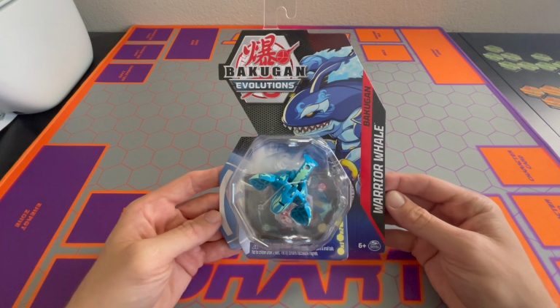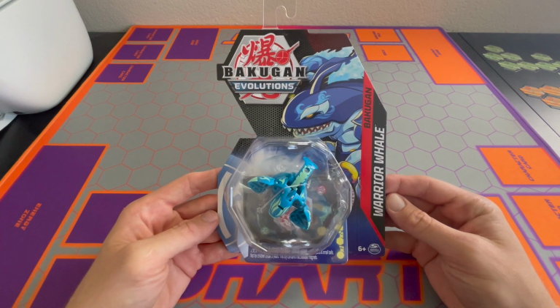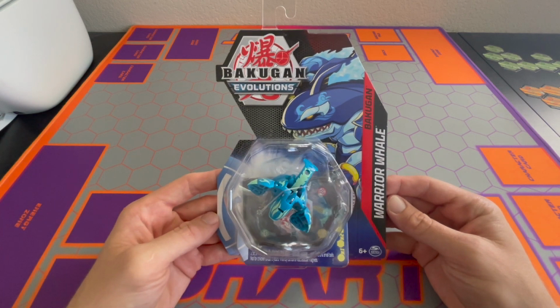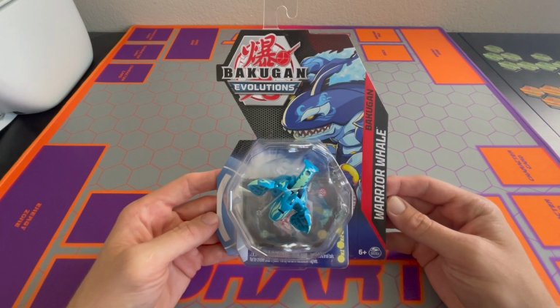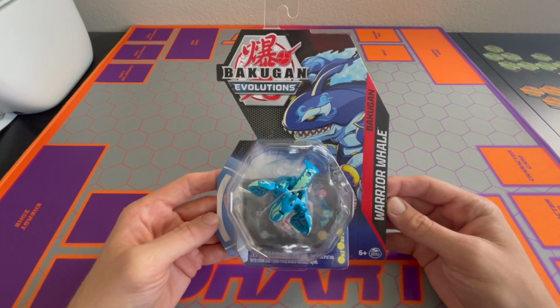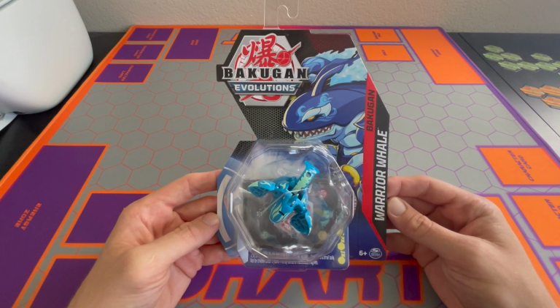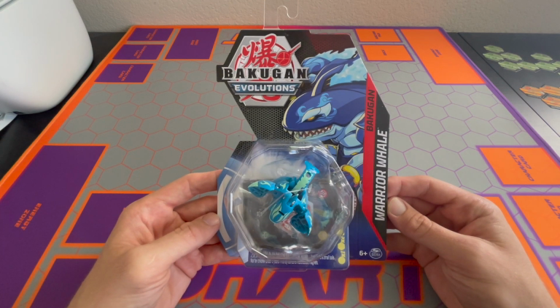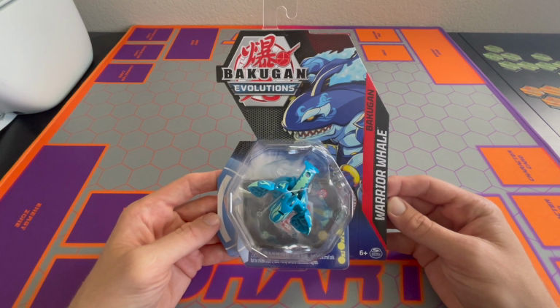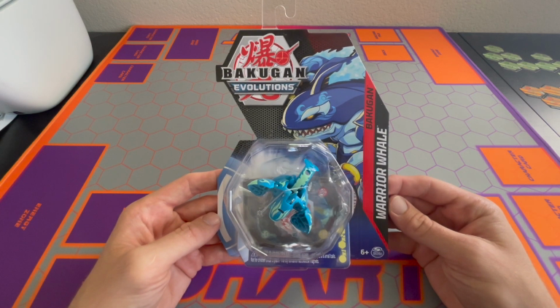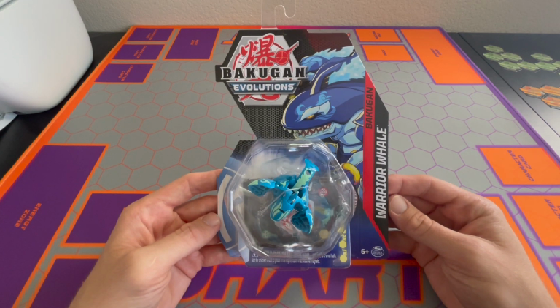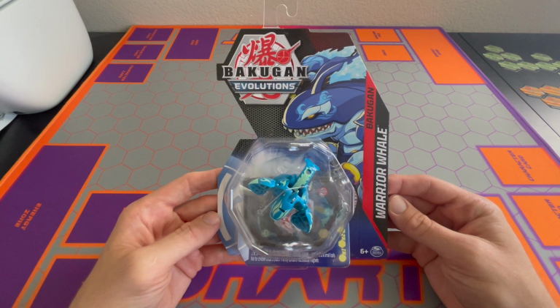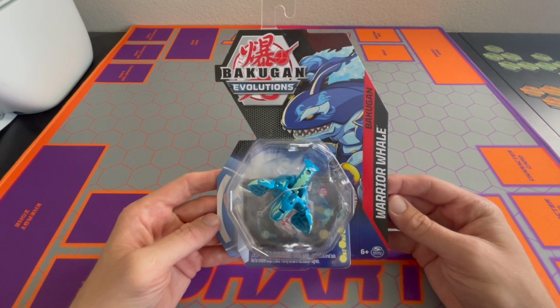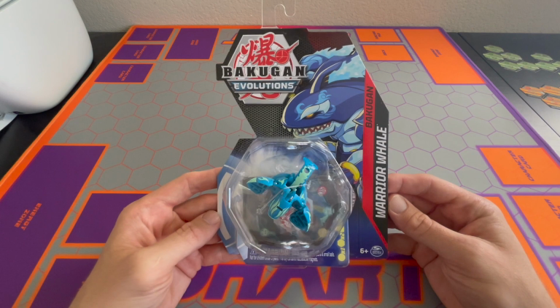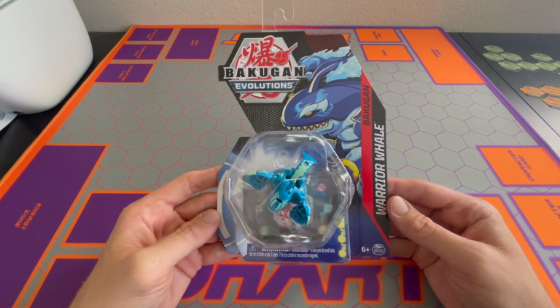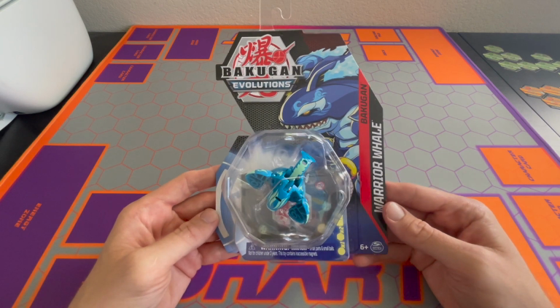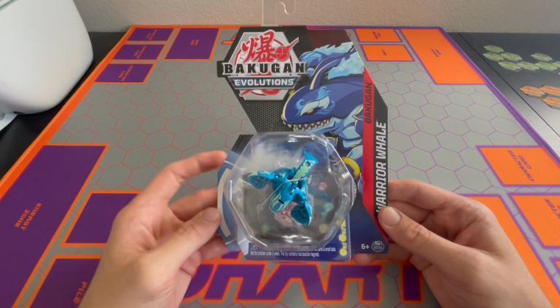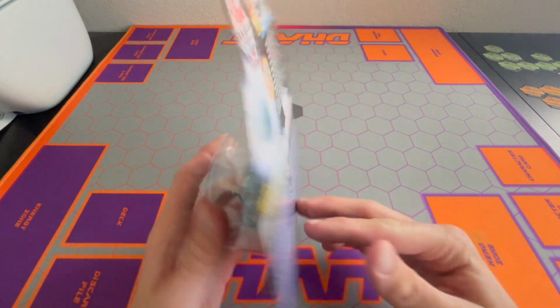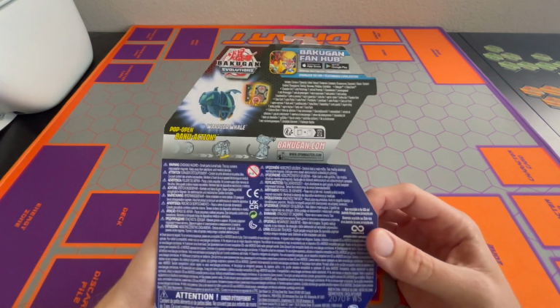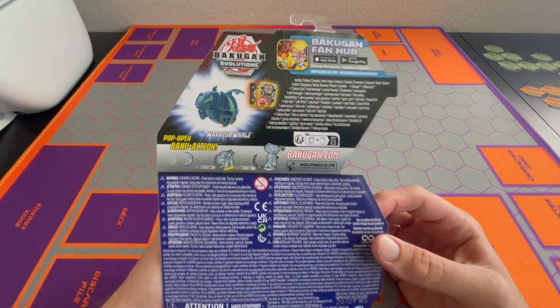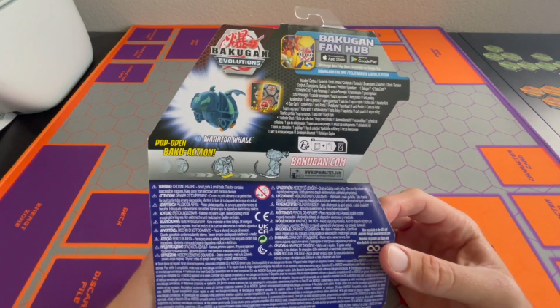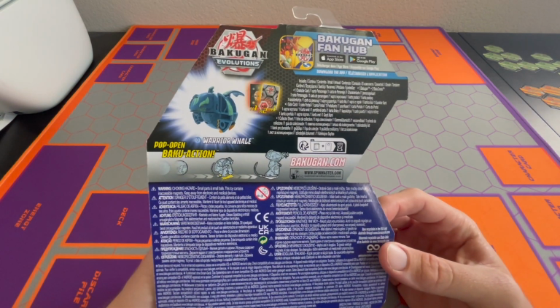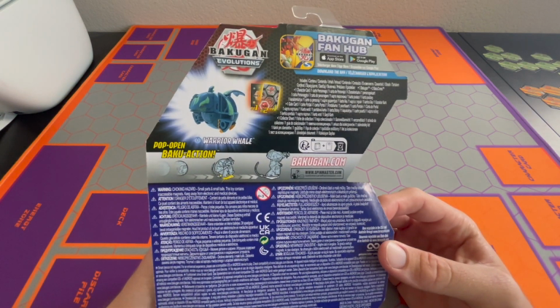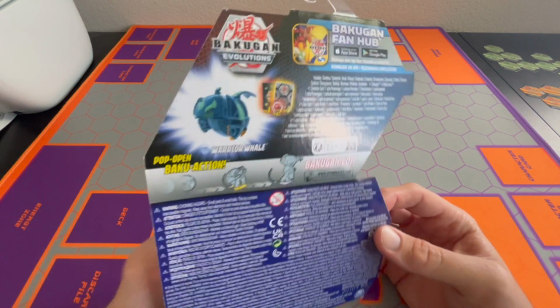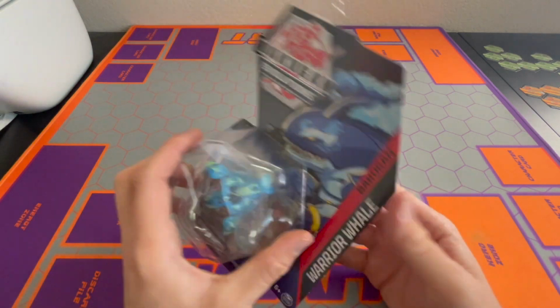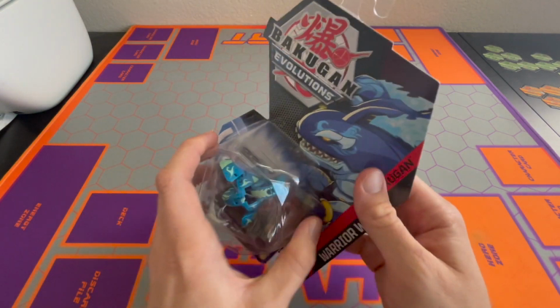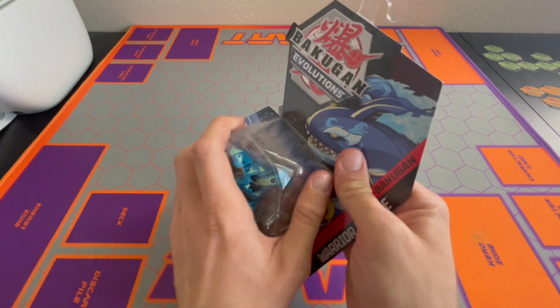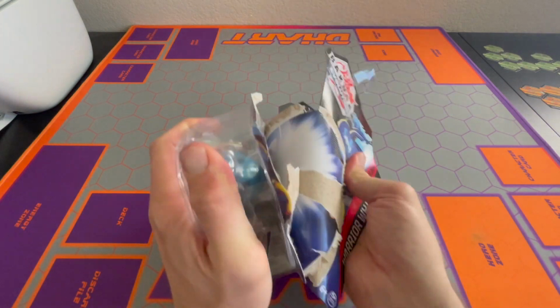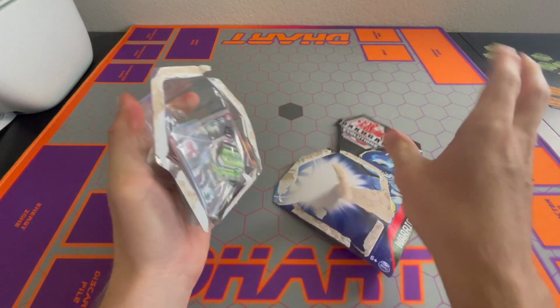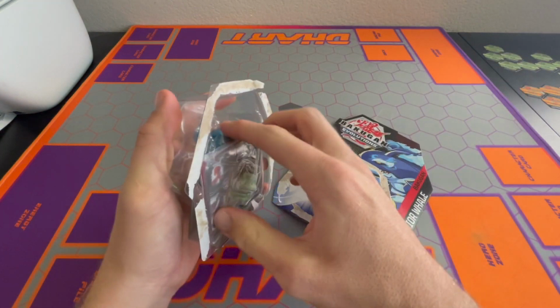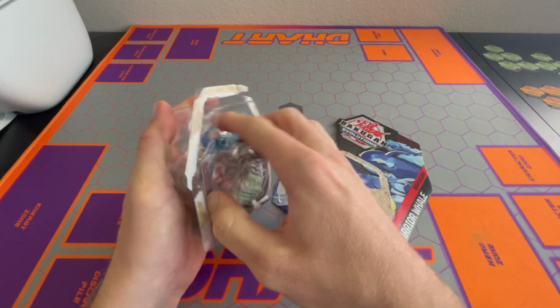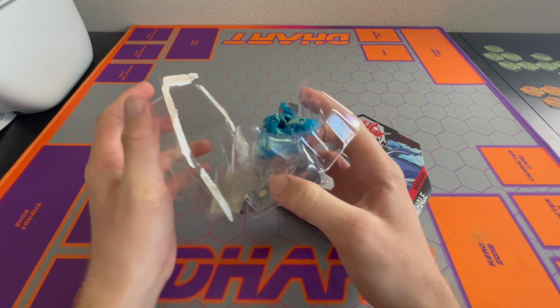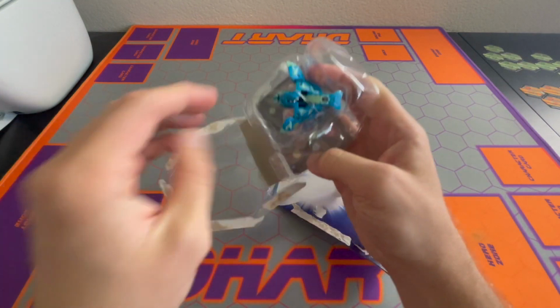What's up, Bakugan fans? It's D-Heart. I have Bakugan Evolution's Aquos Warrior Whale — just the core. Gonna open him up, see if he's strong, if he's worth buying. Is he a buy? Is he a hold? Let's find out.